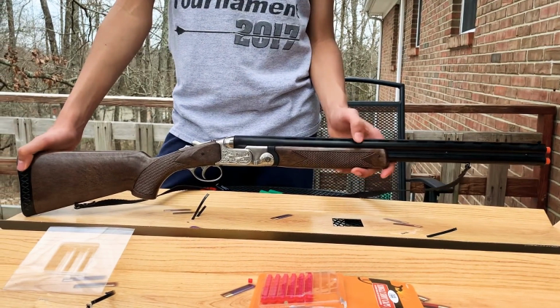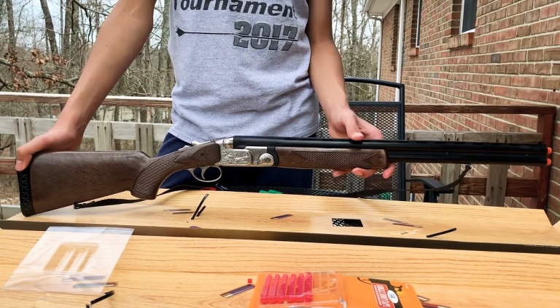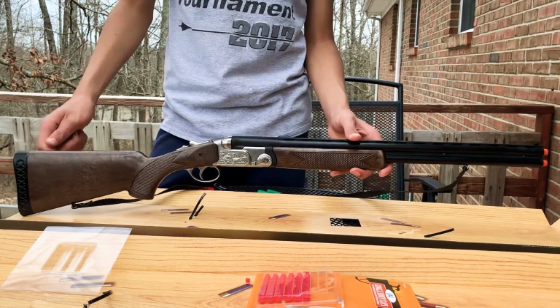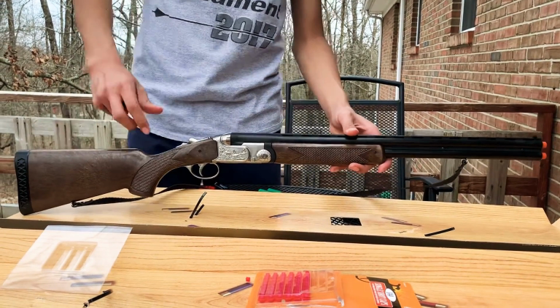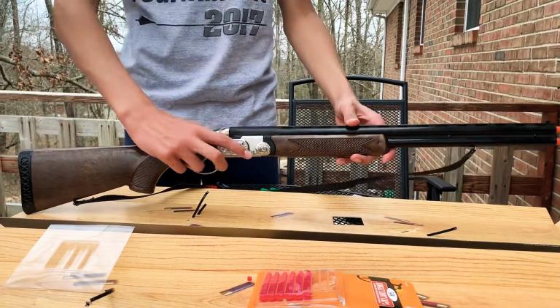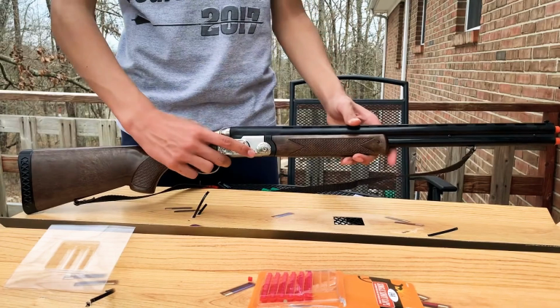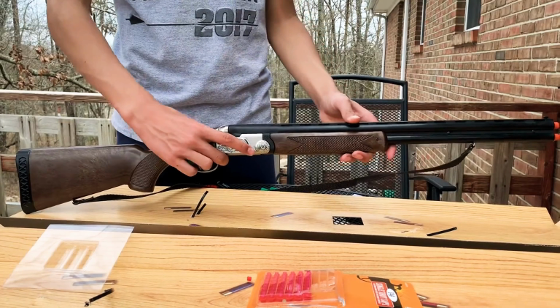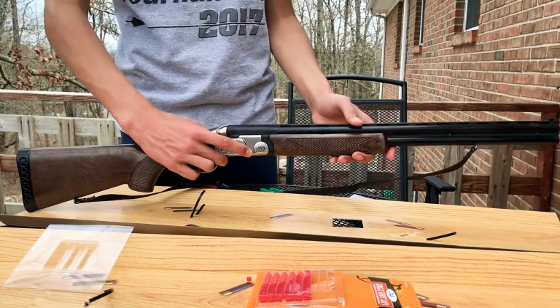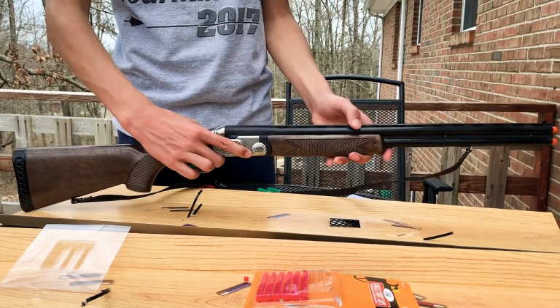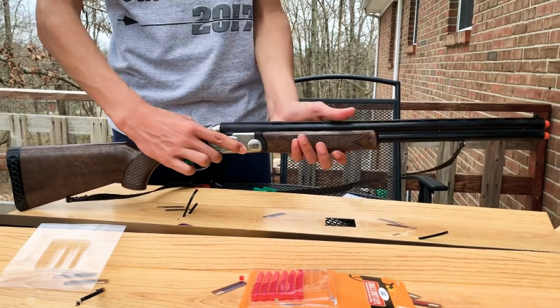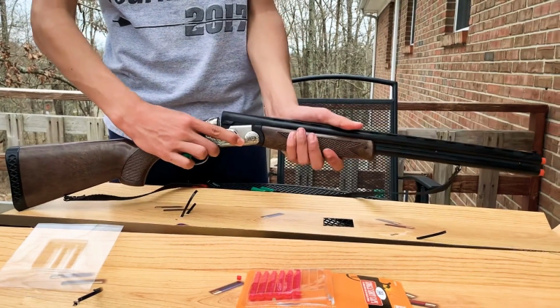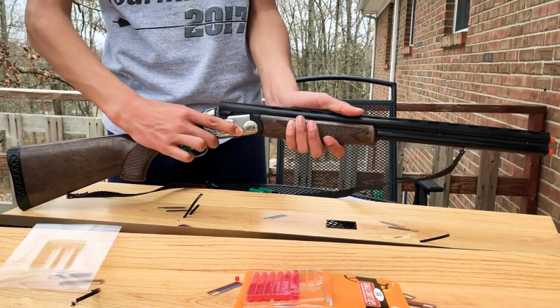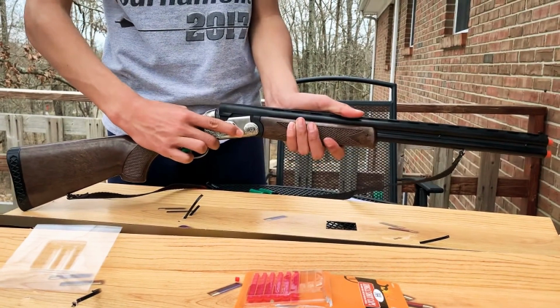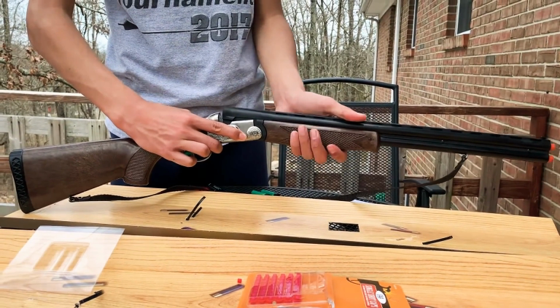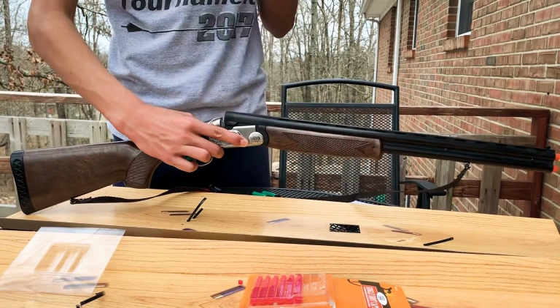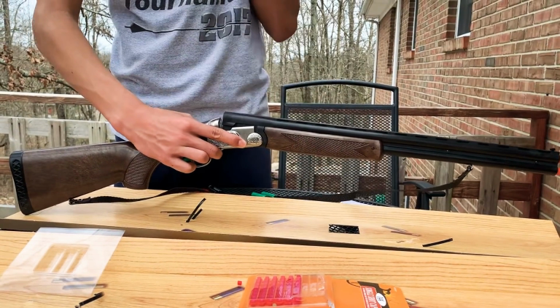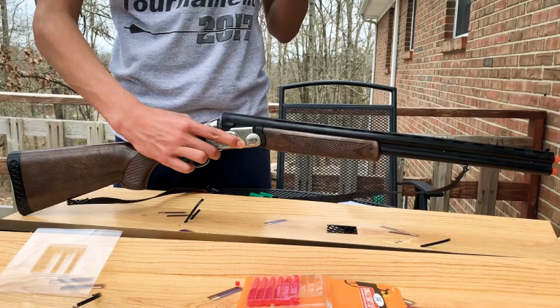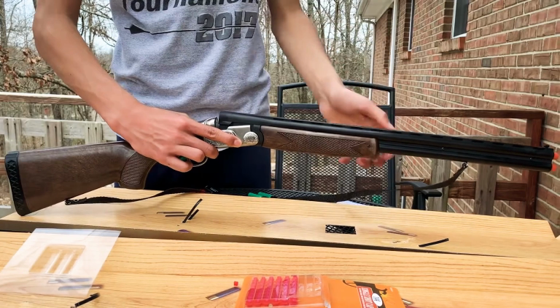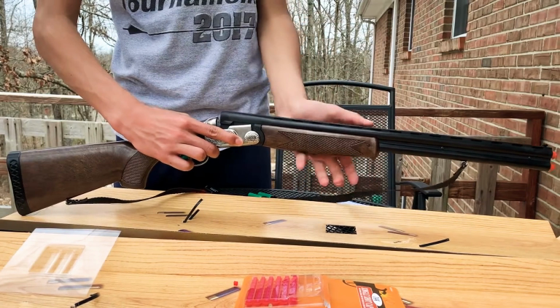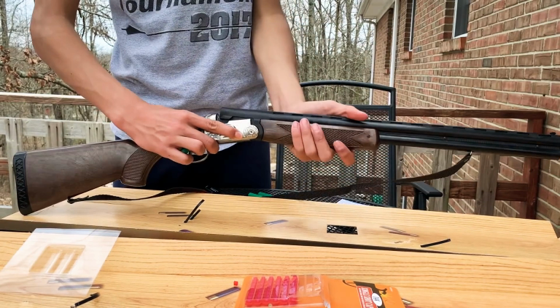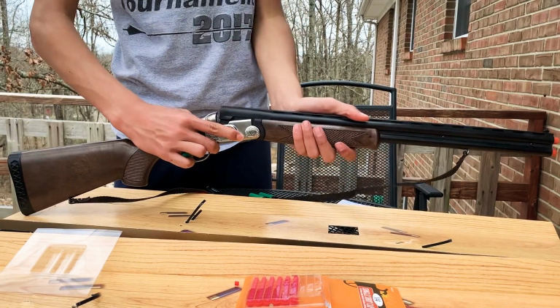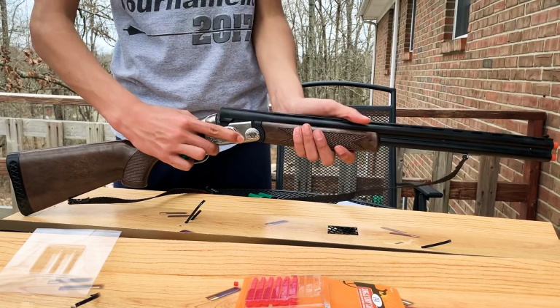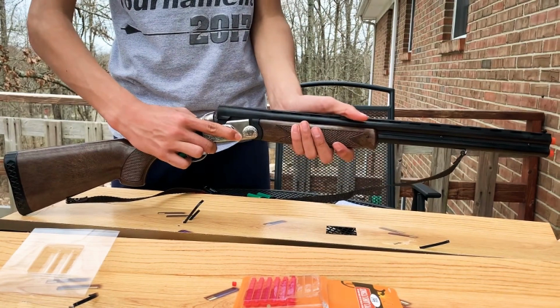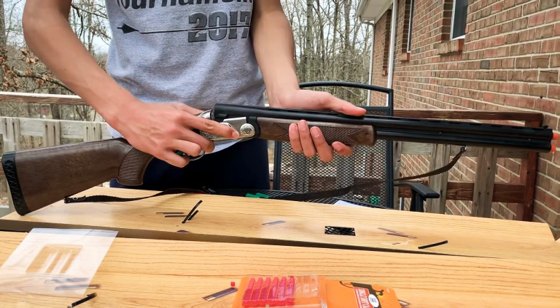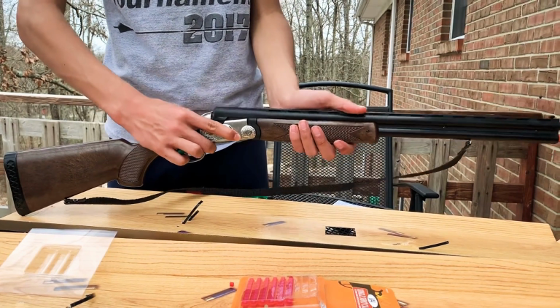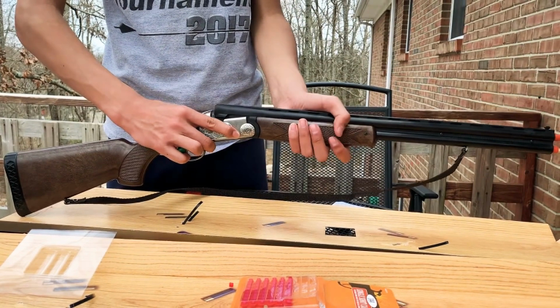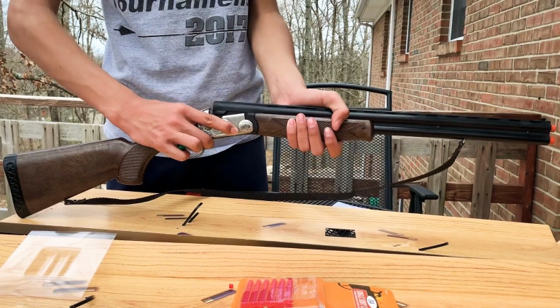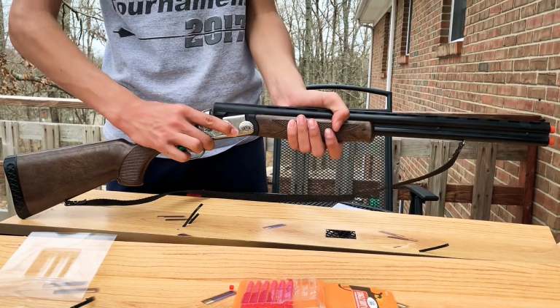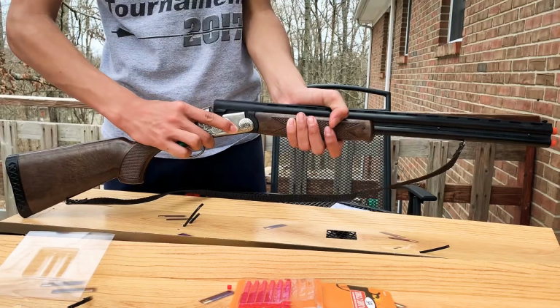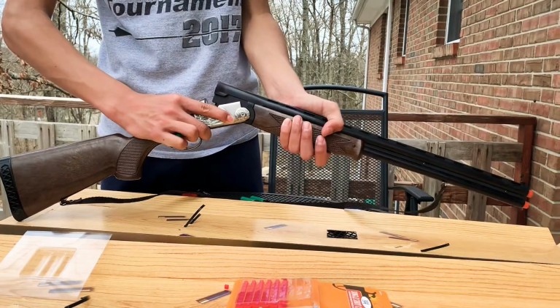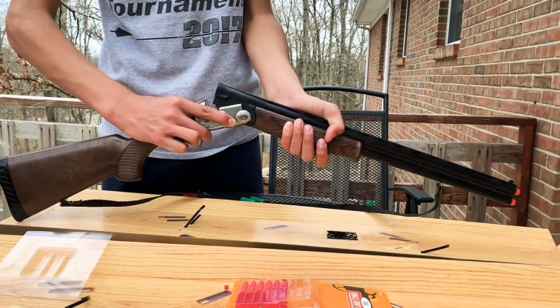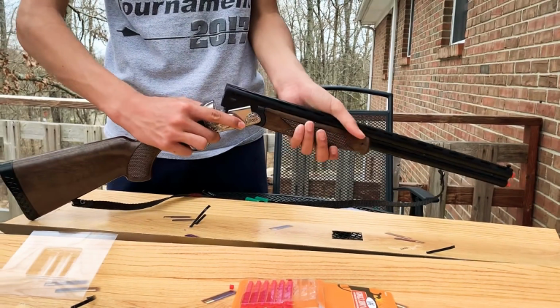To operate this Goner cap gun, you'll first push down the barrel release button. You'll pedal down the barrel to the beginning stage. It'll seem to stop in the beginning, but all you need to do is push it down a little bit harder, and it'll open up all the way.